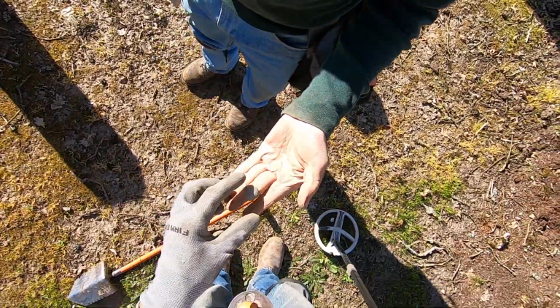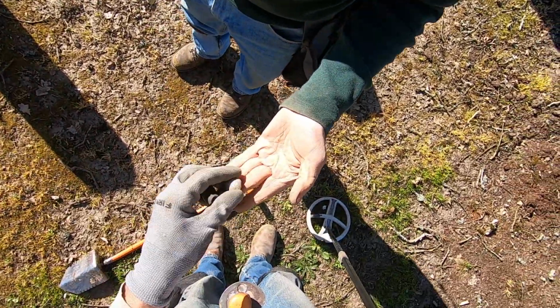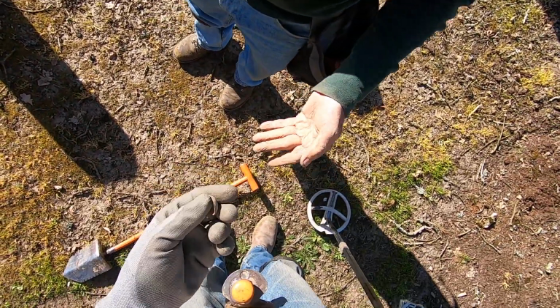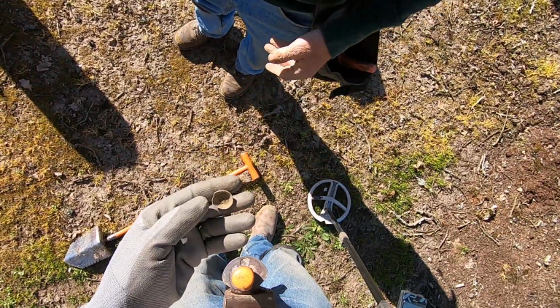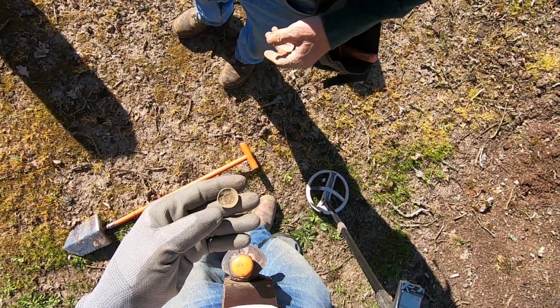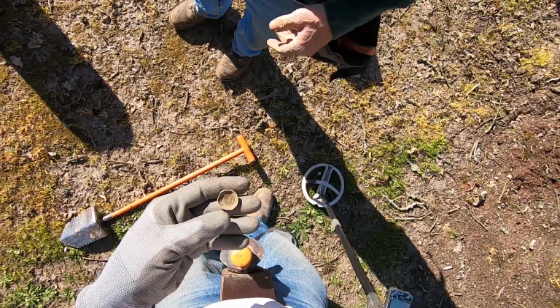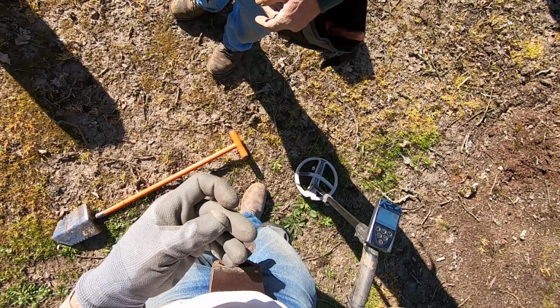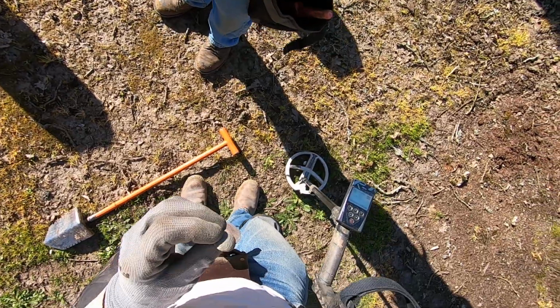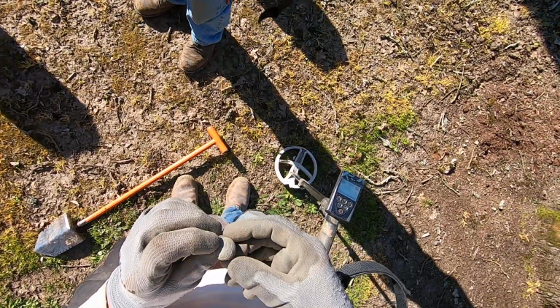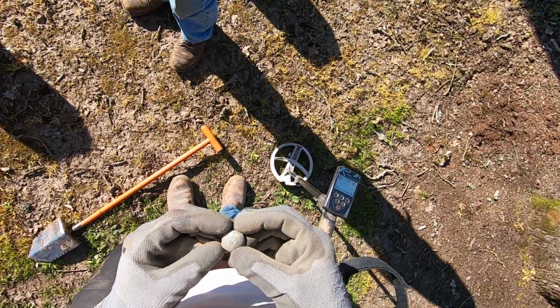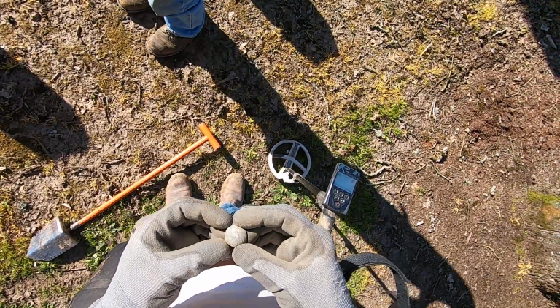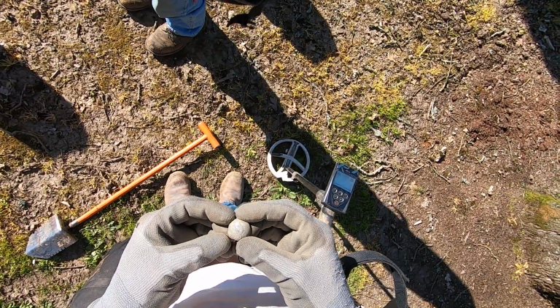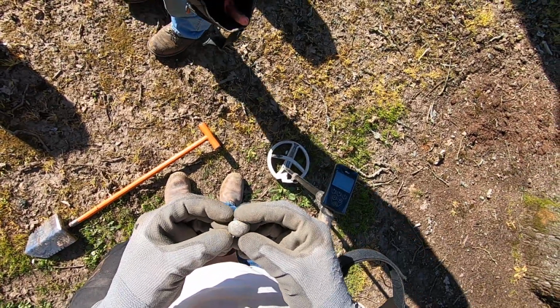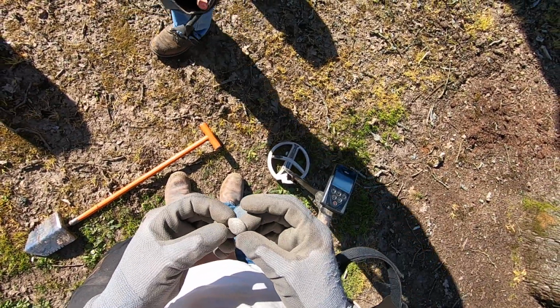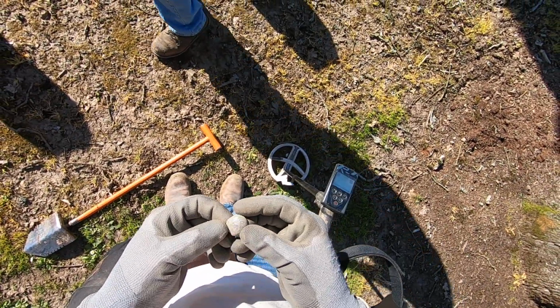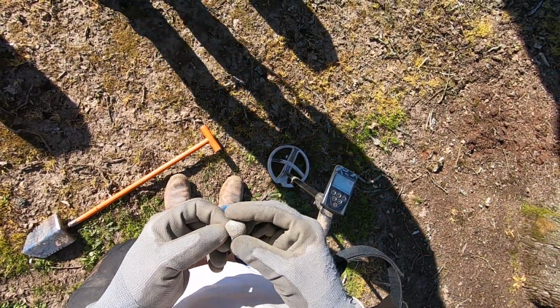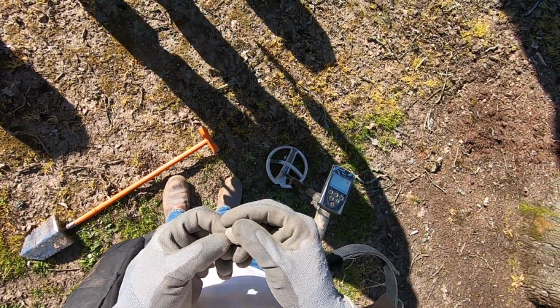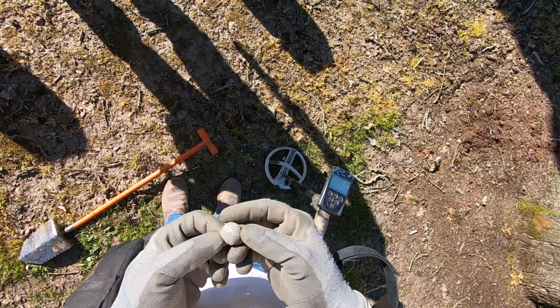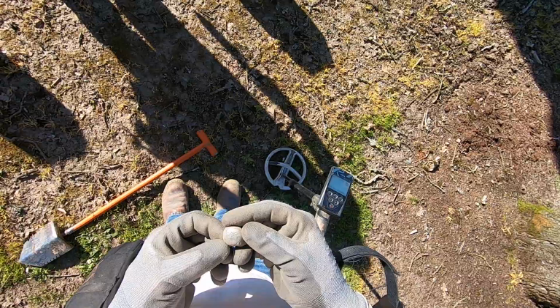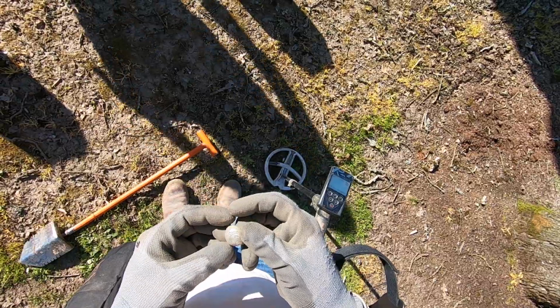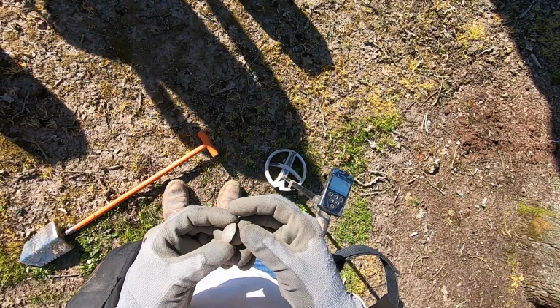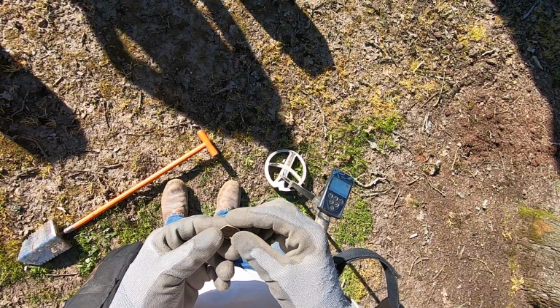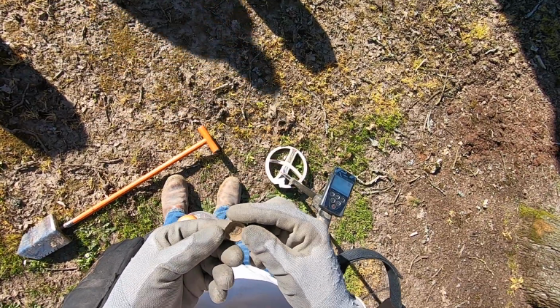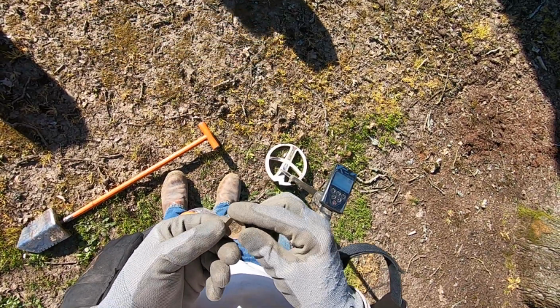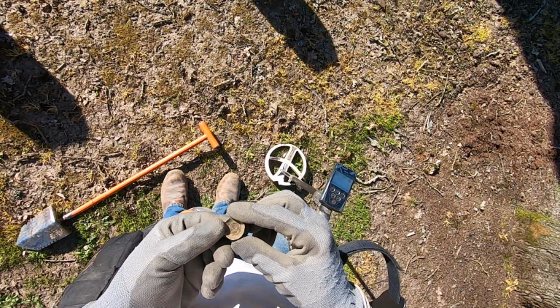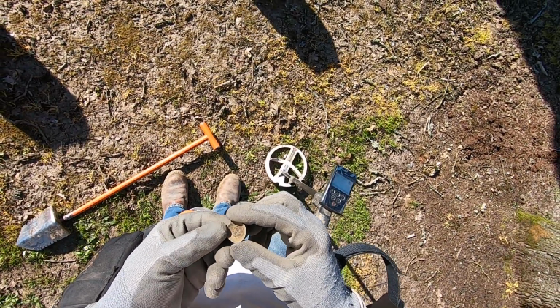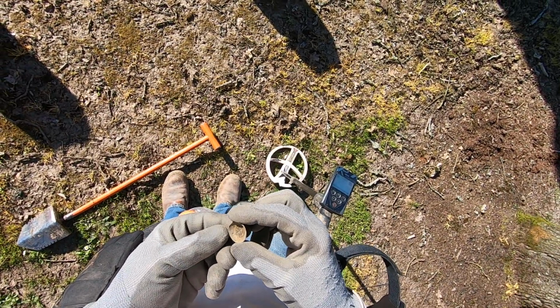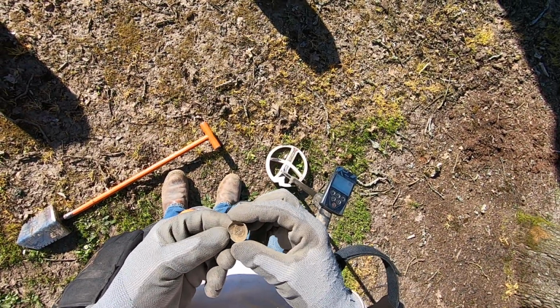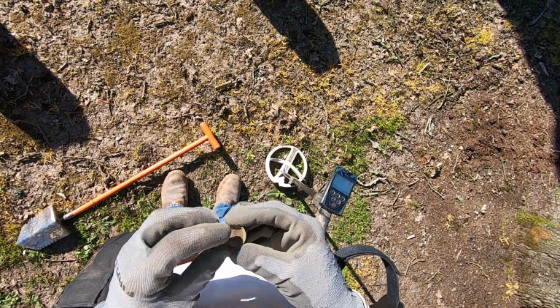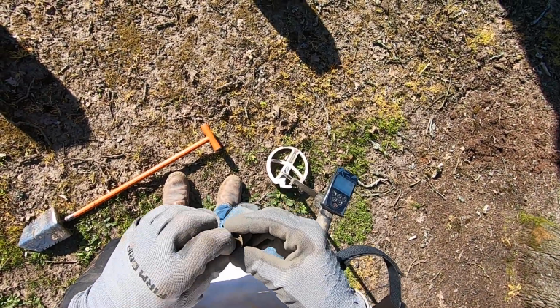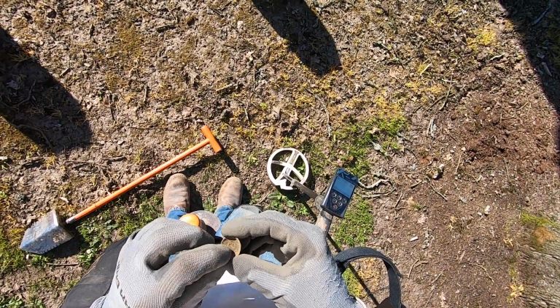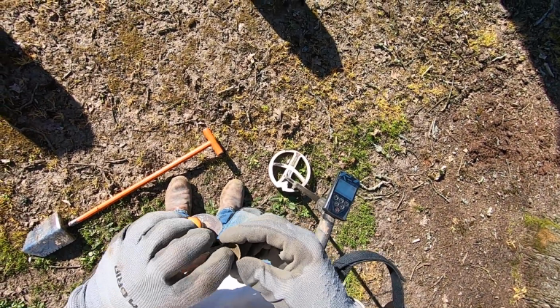Oh, it's silver, dude! That is beautiful, dude. That was hard to get, too. It's a rosette, man. It wasn't deep, but it was really hard to get. That's epic, dude.